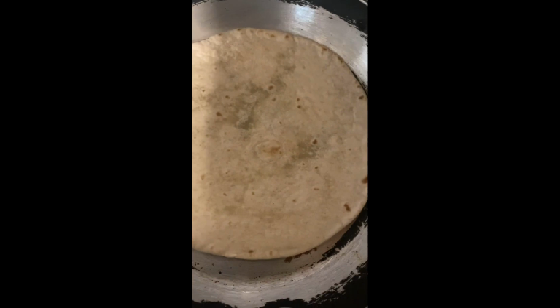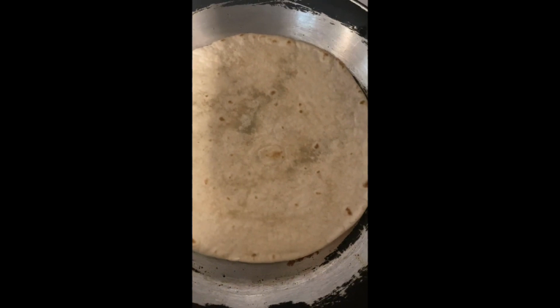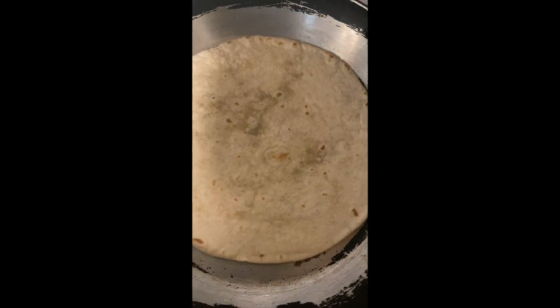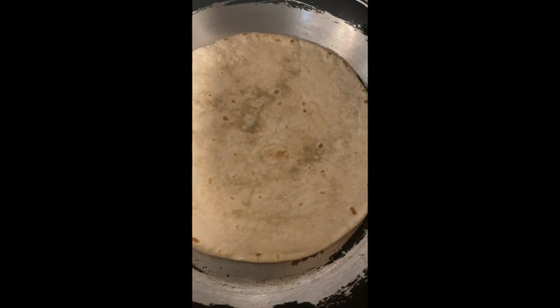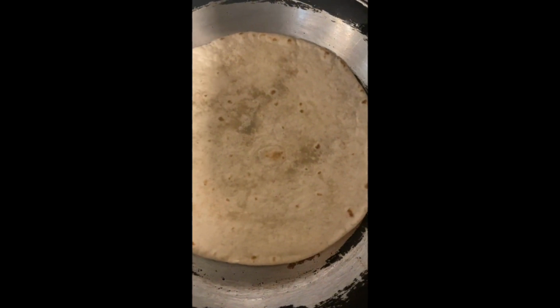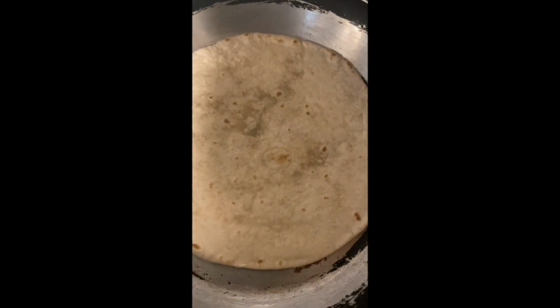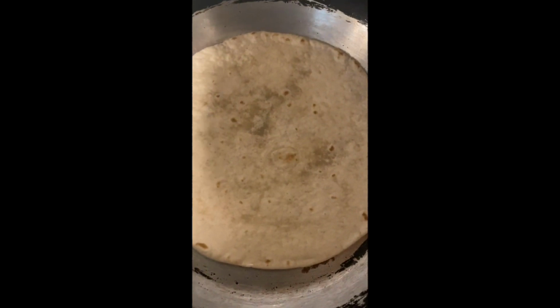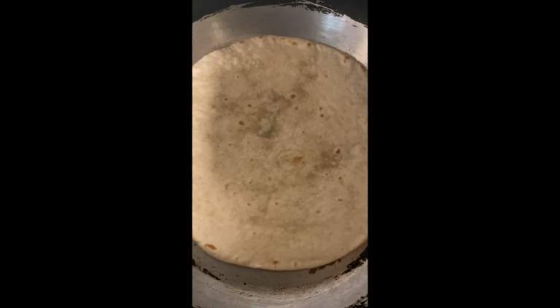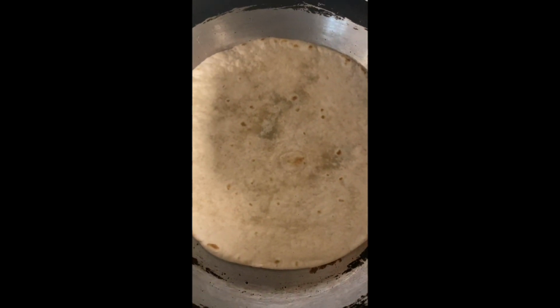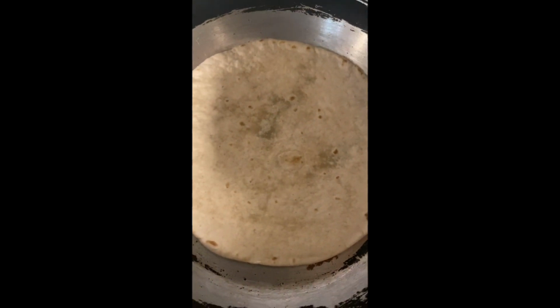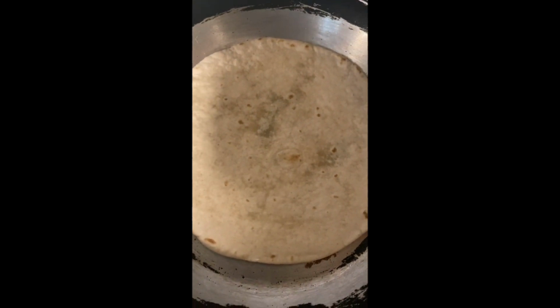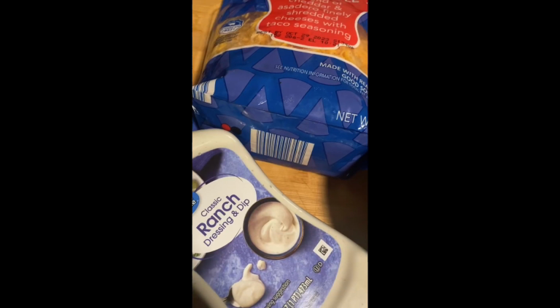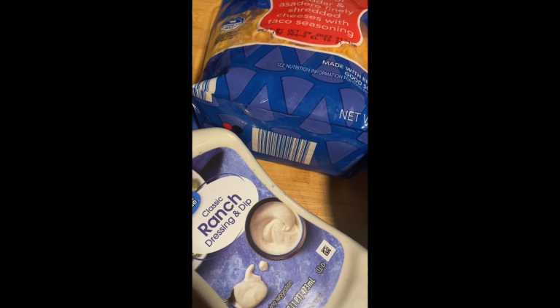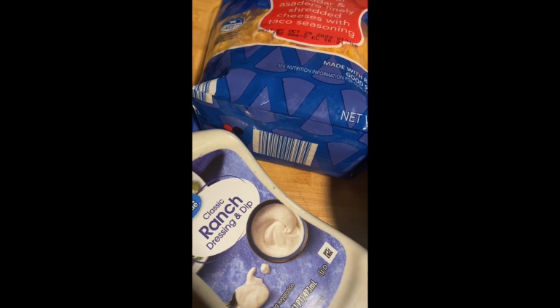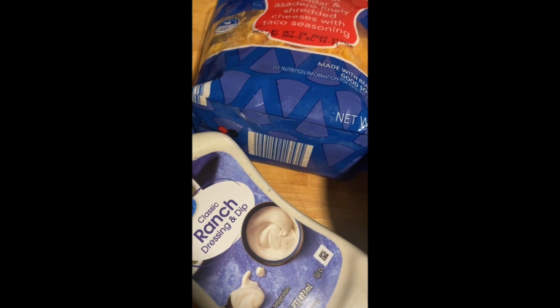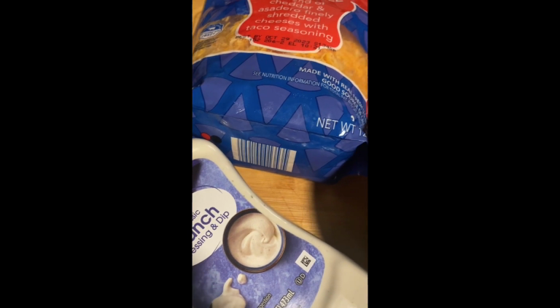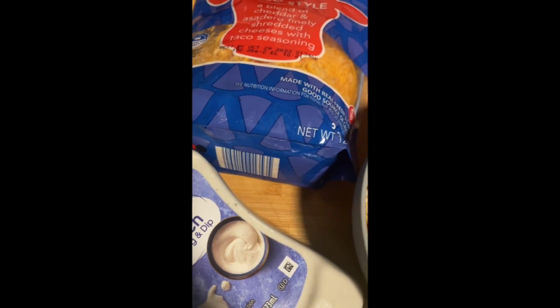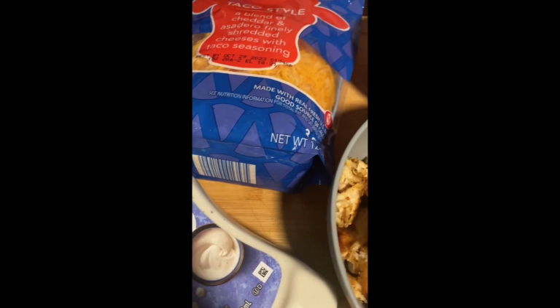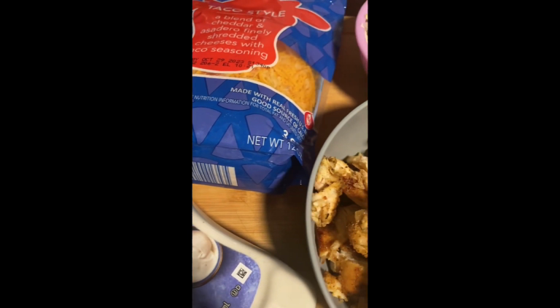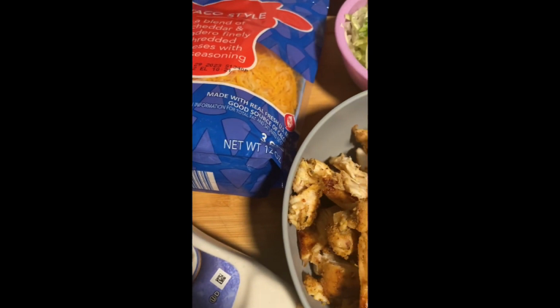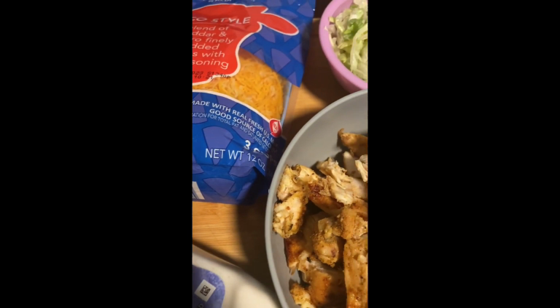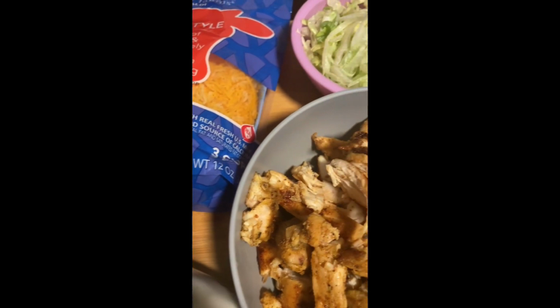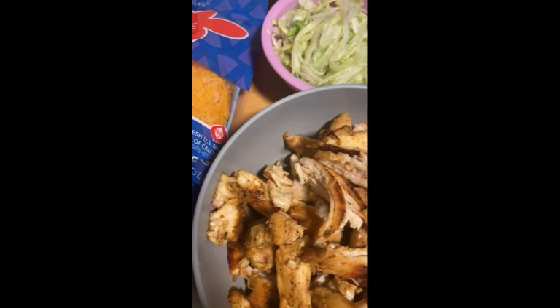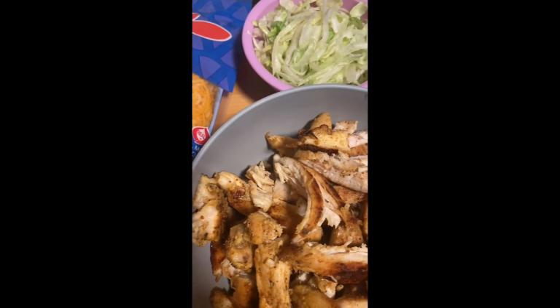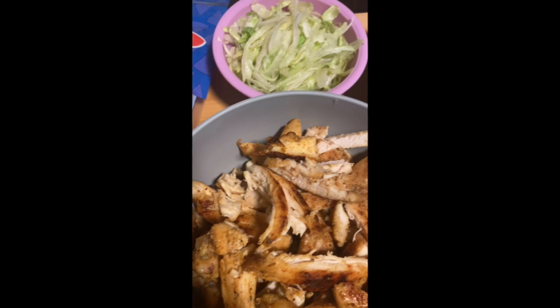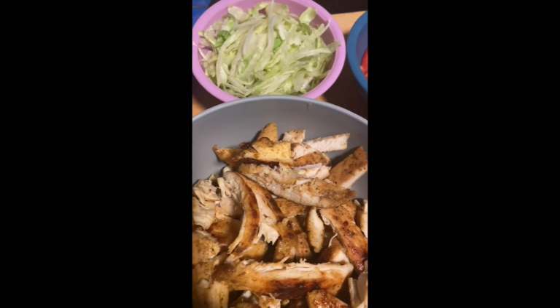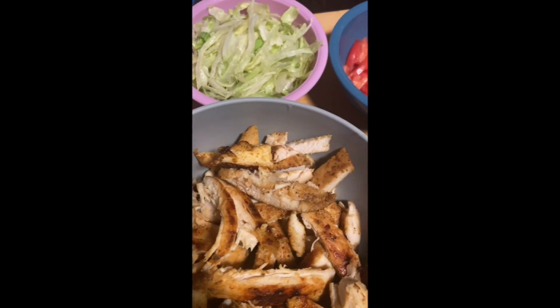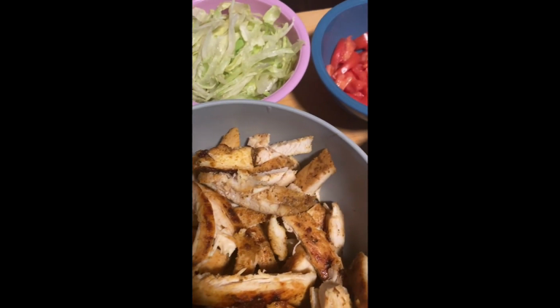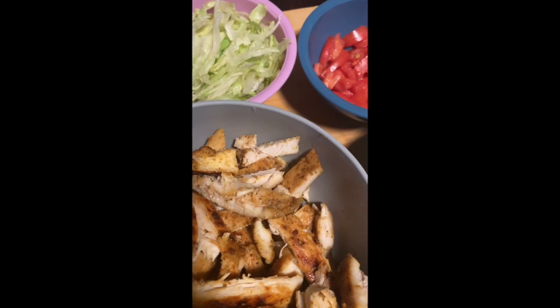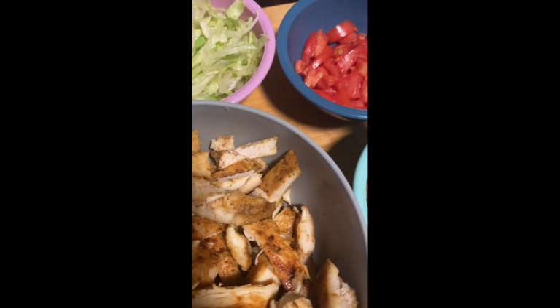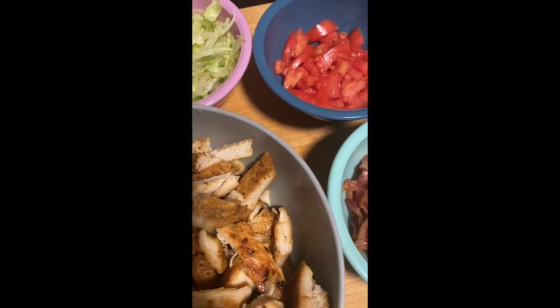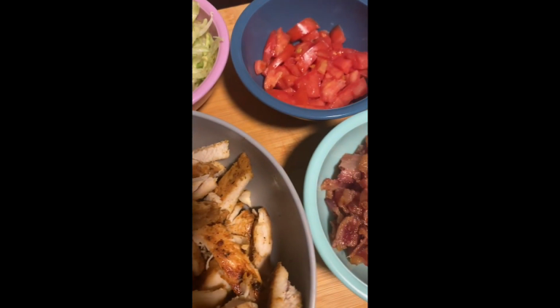Now I'm just rounding my tortillas on both sides. I've fried my soft shell tacos, and now all we need to do is put our tacos together.